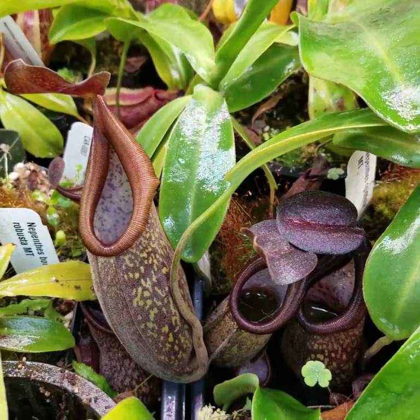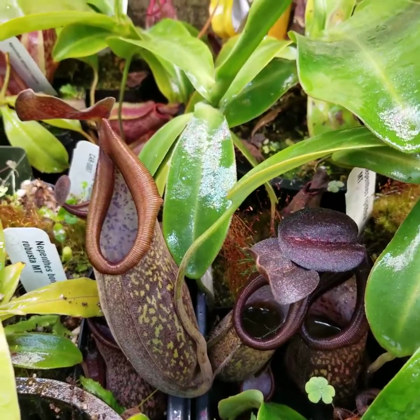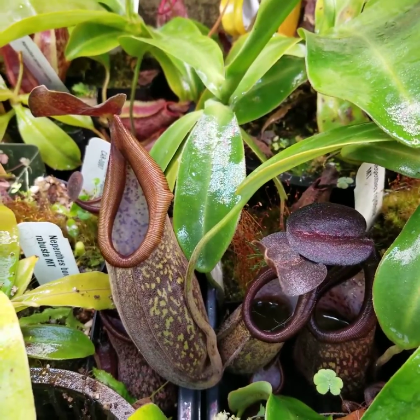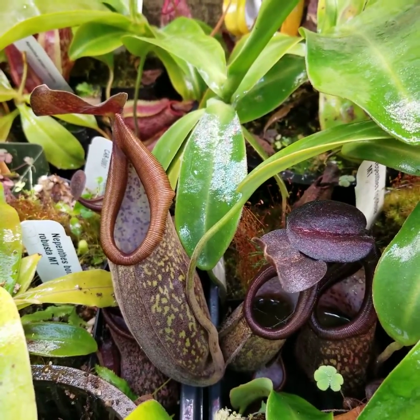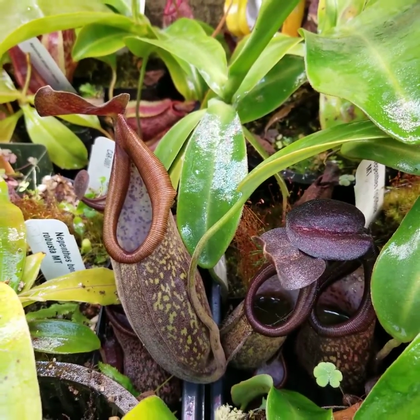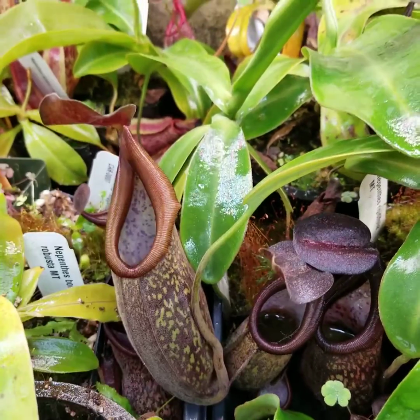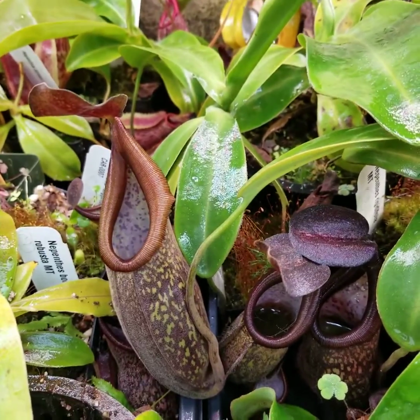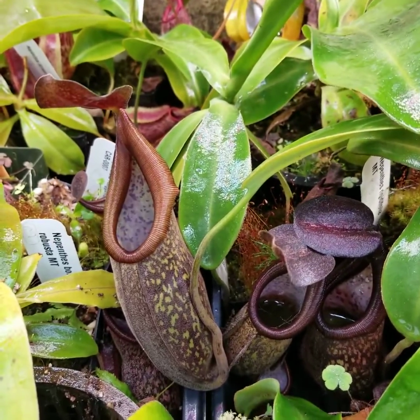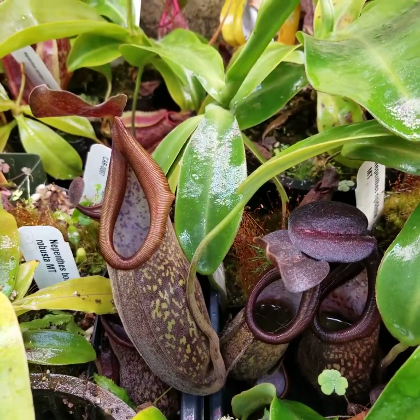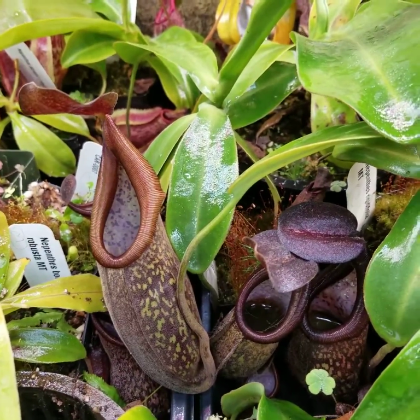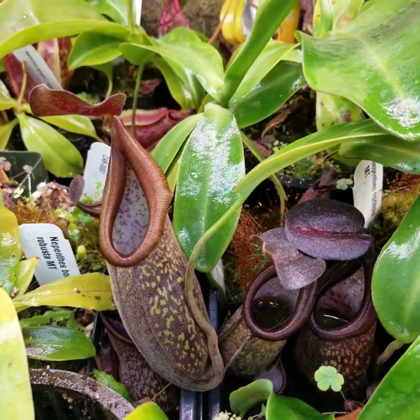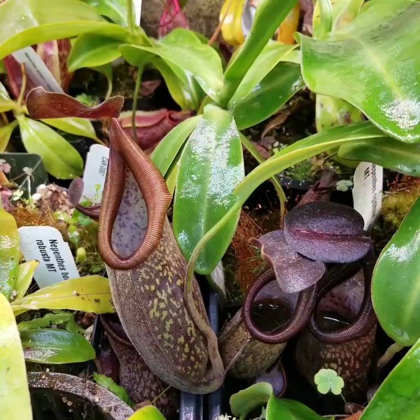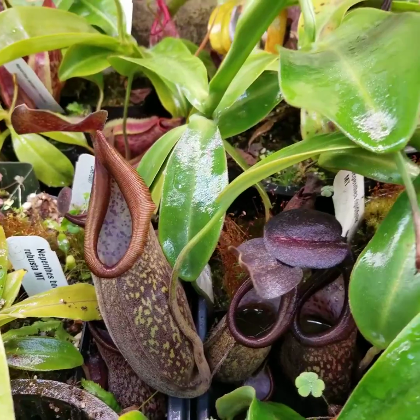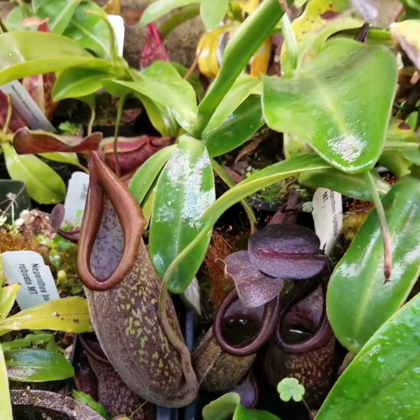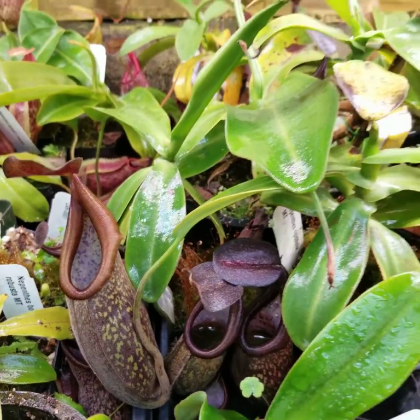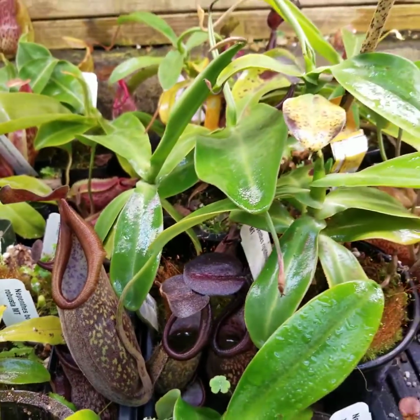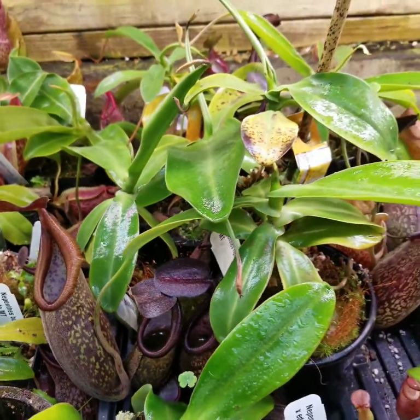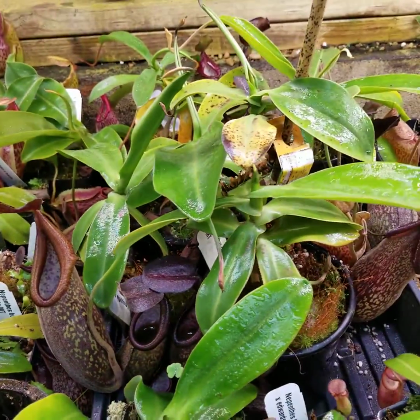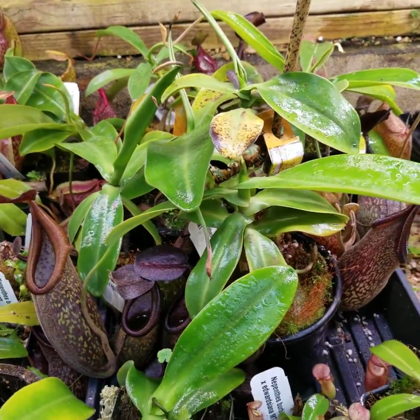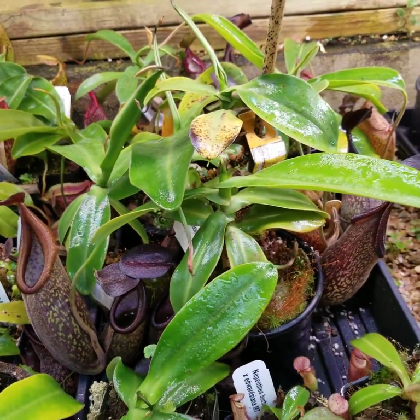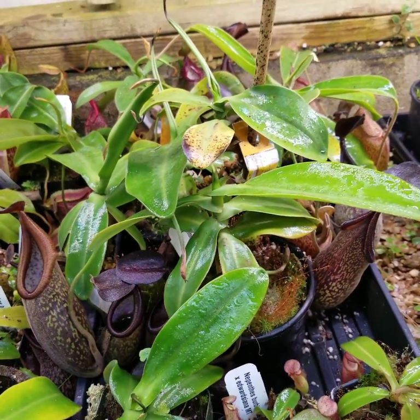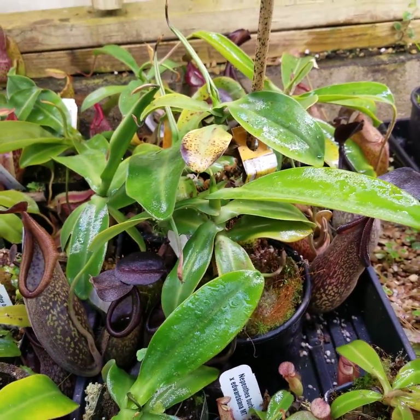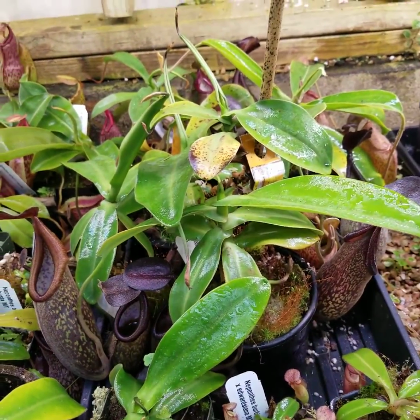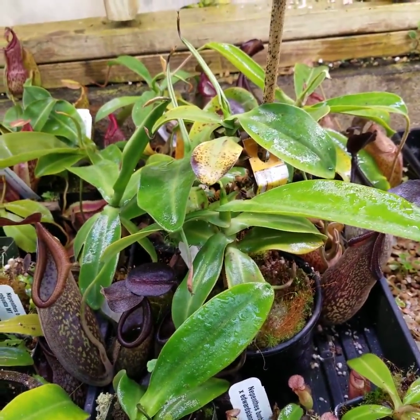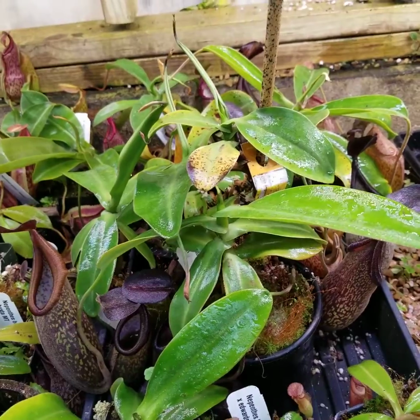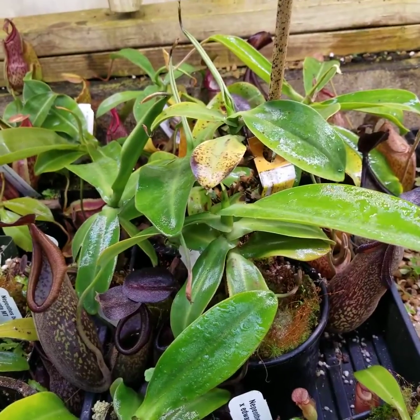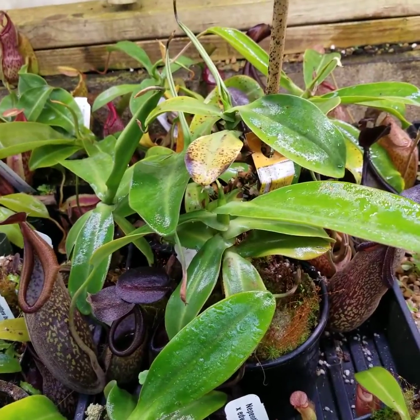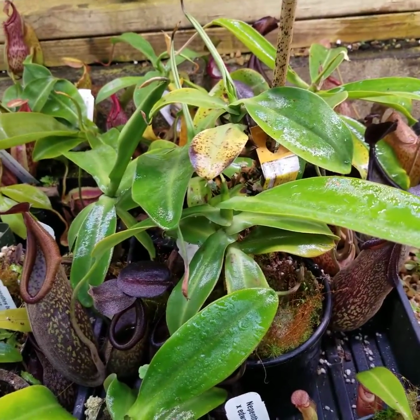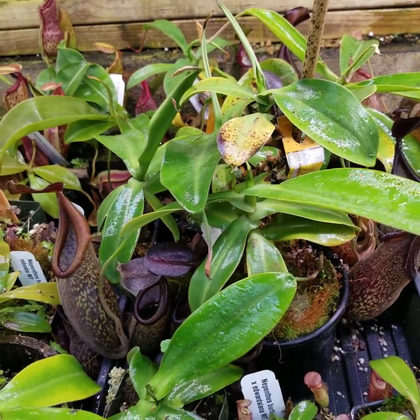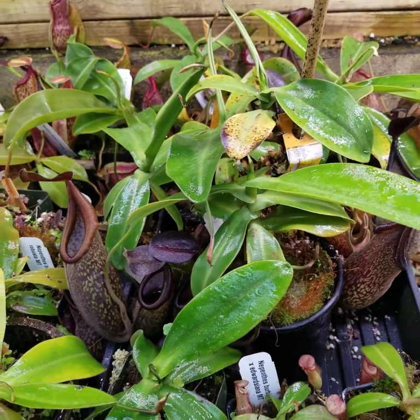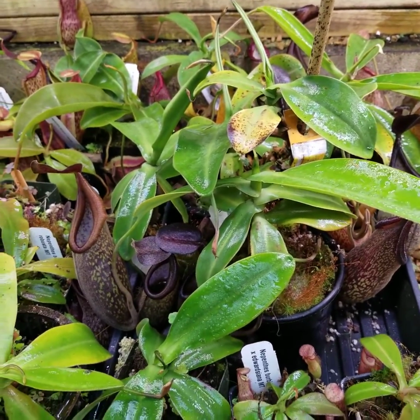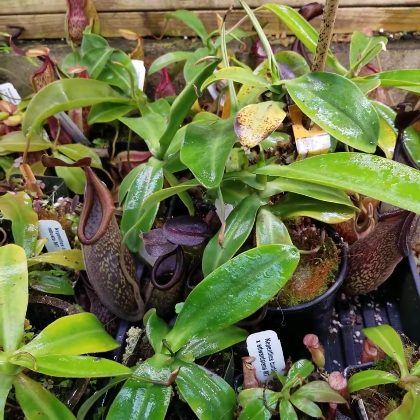We're taking a close look at the Nepenthes Rigidofolia collection at Carnivoro. Nepenthes Rigidofolia is one of the most endangered carnivorous plants — it is functionally extinct in the wild, and it's a beautiful plant, but challenging to grow in cultivation.